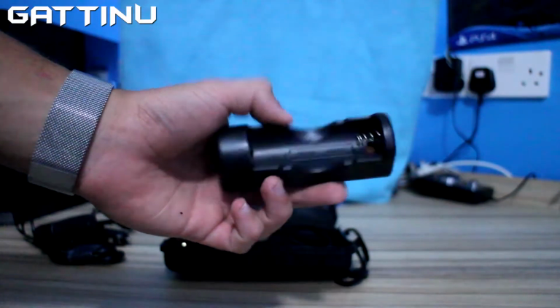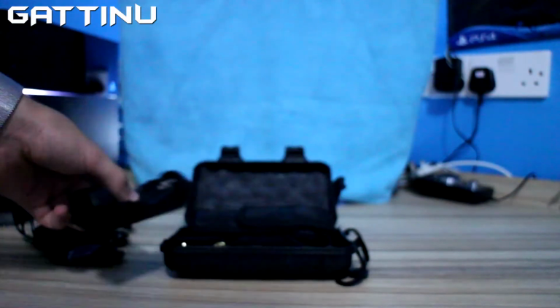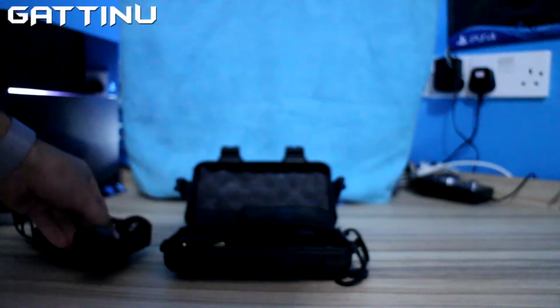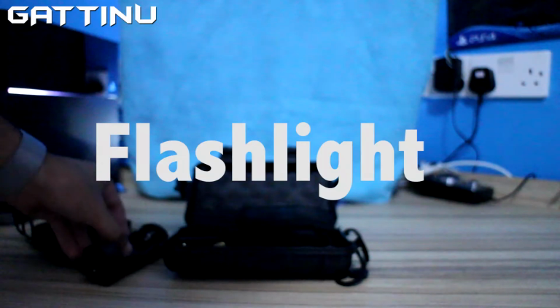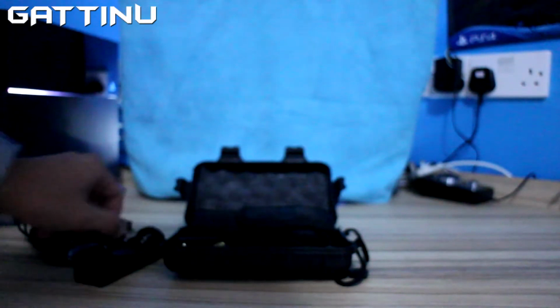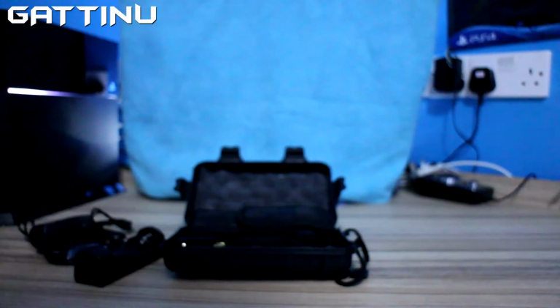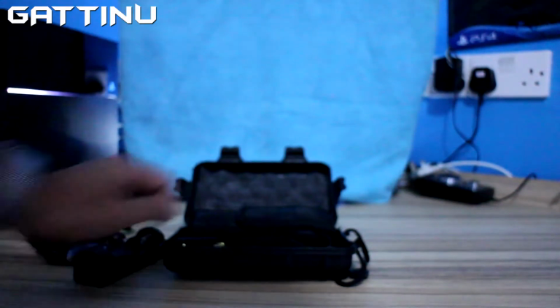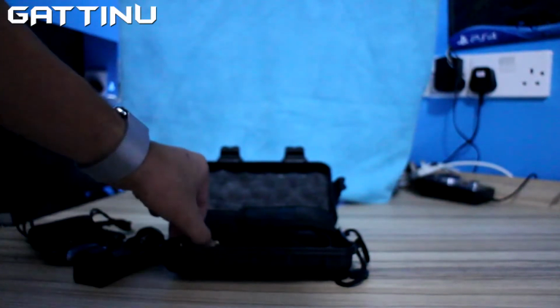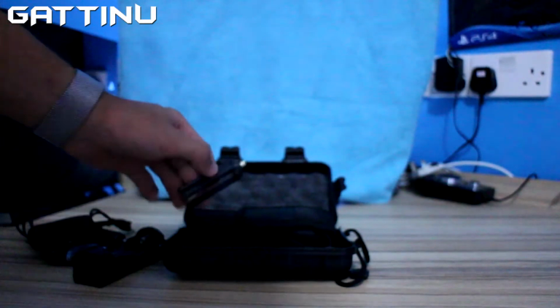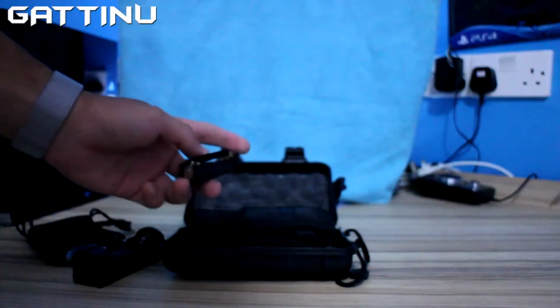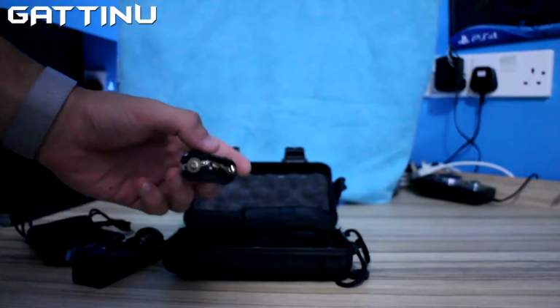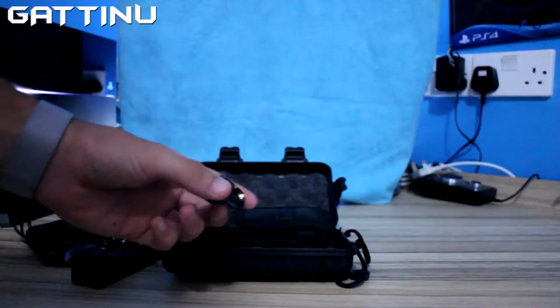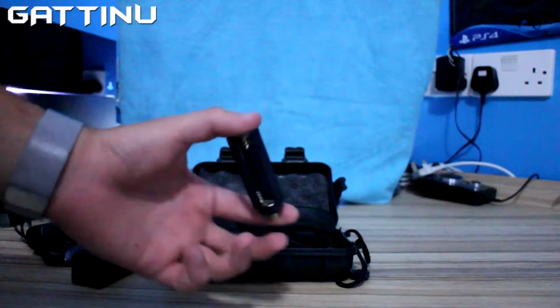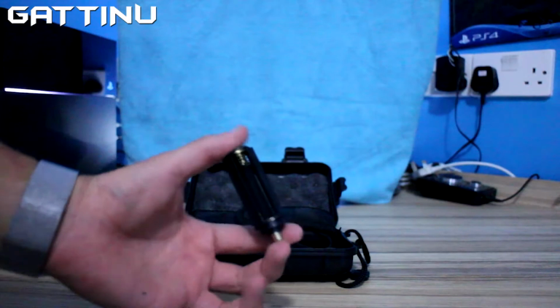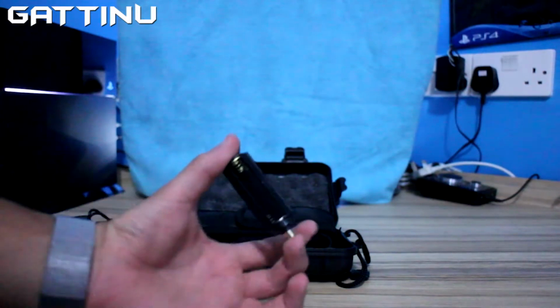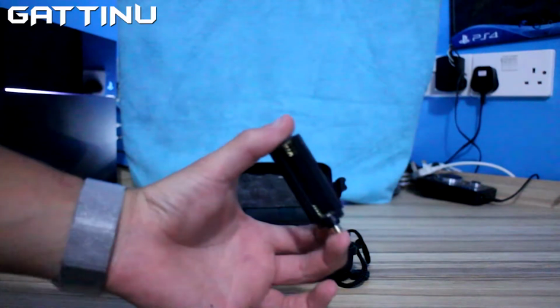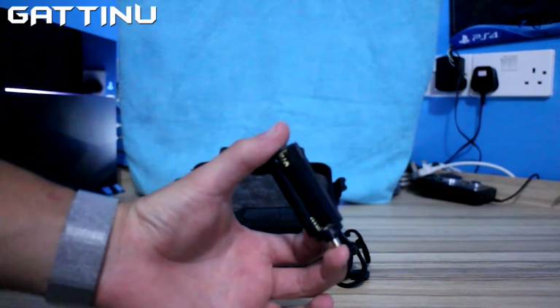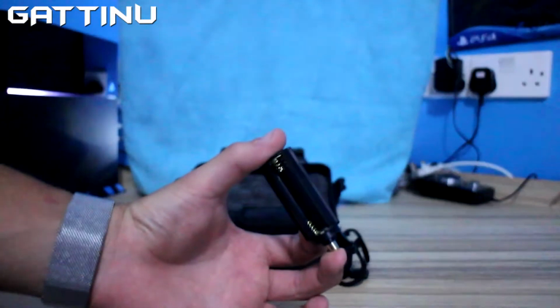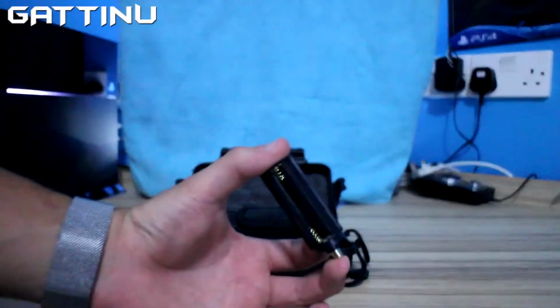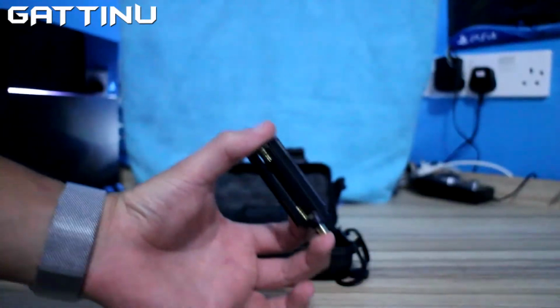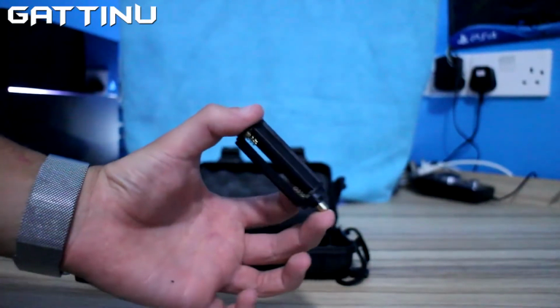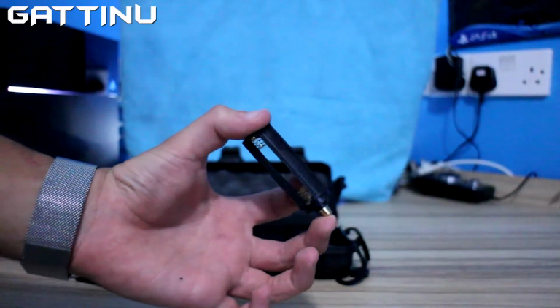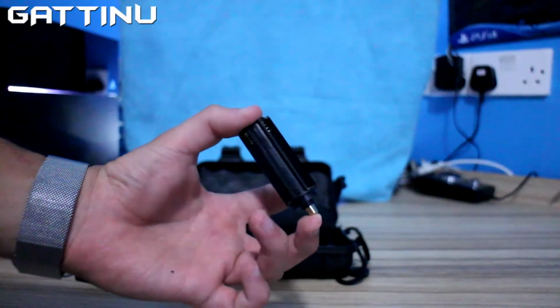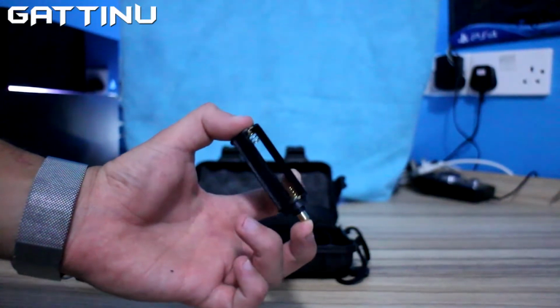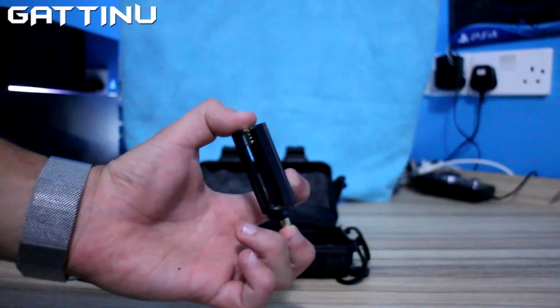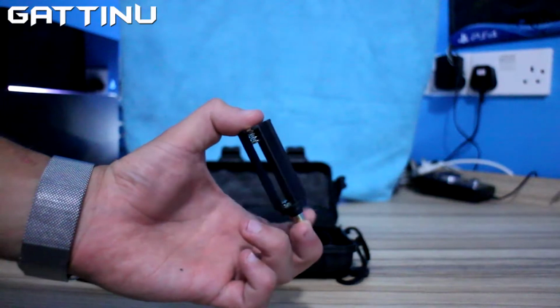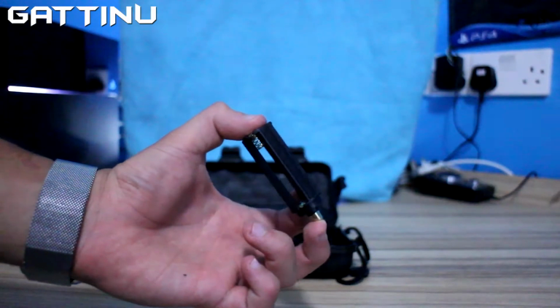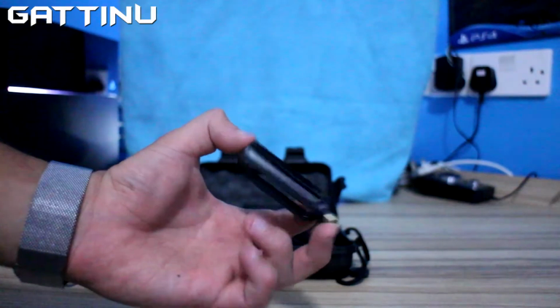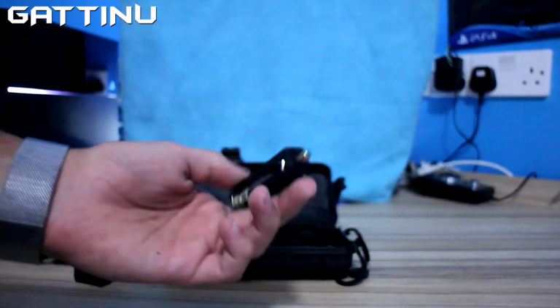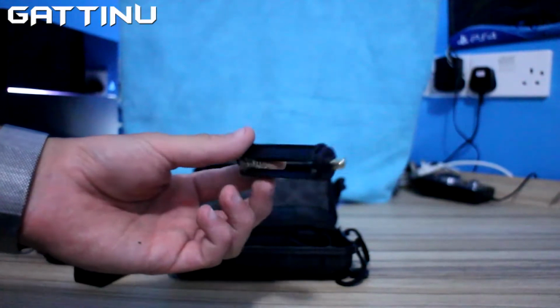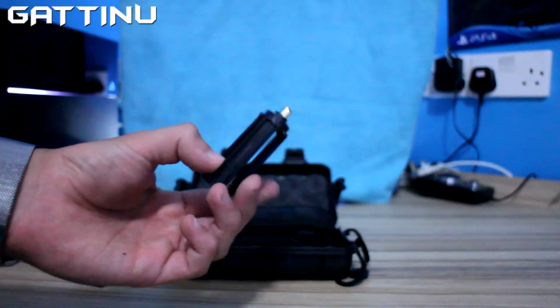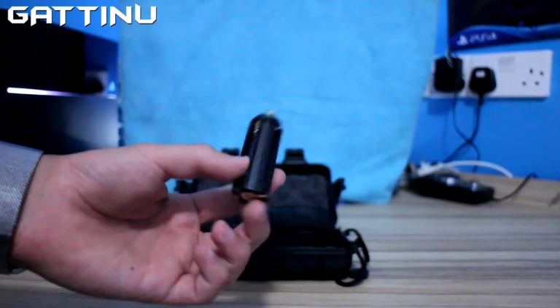The flashlight comes already with the LiPo battery, but as a replacement if you'd like, you can add the AAA batteries into this adapter.